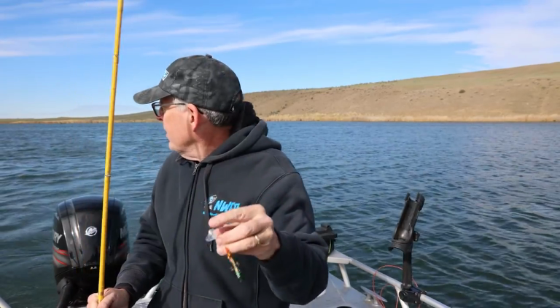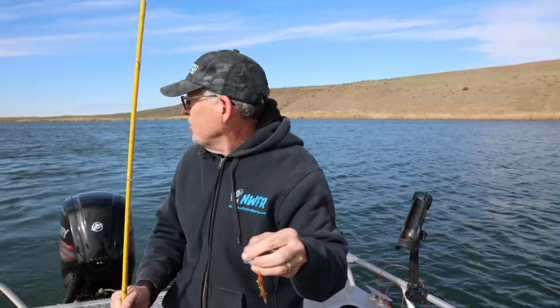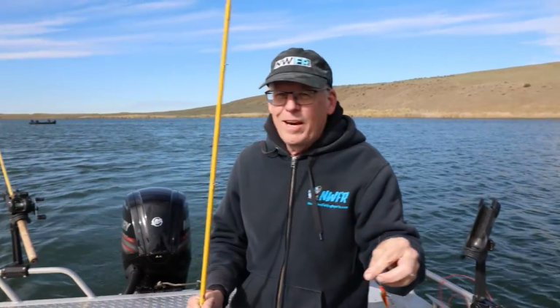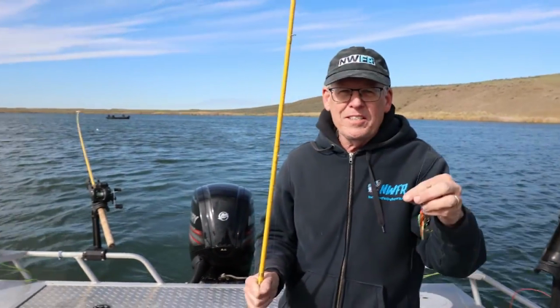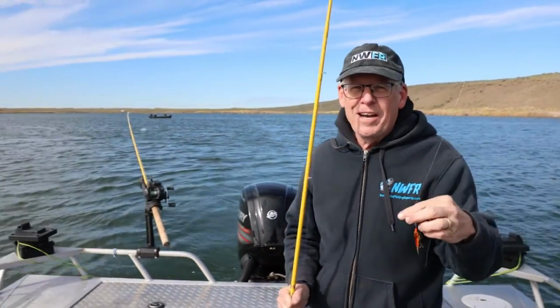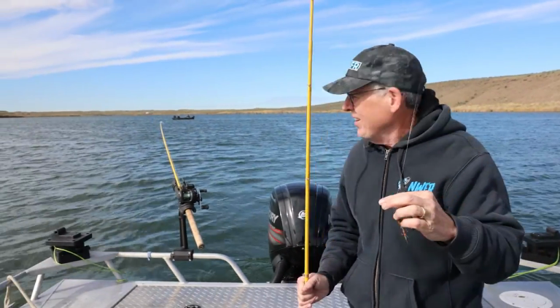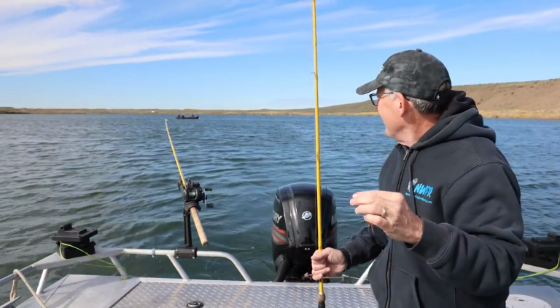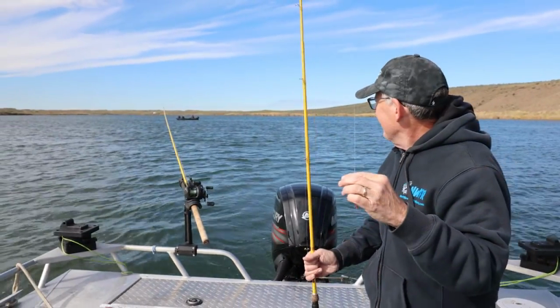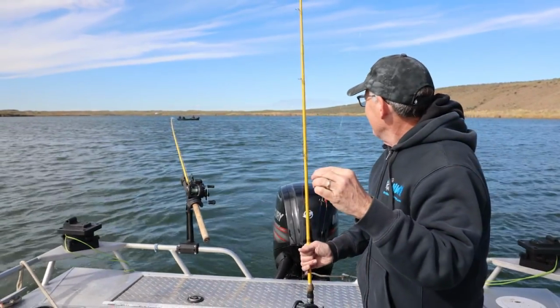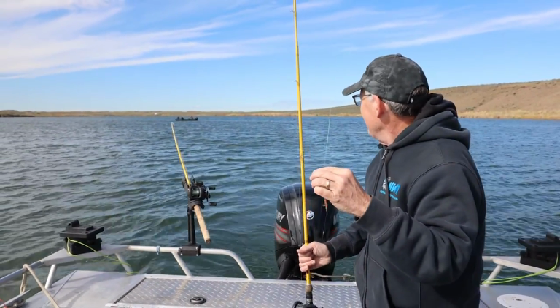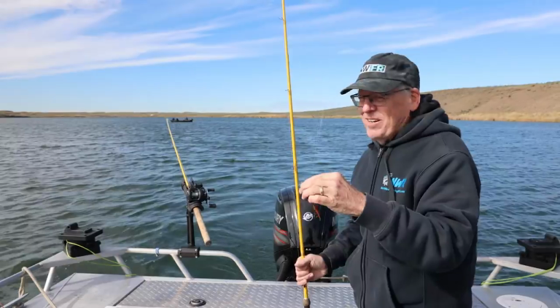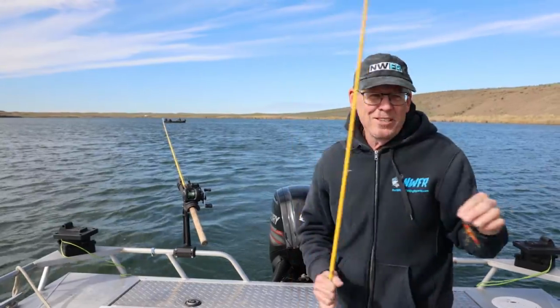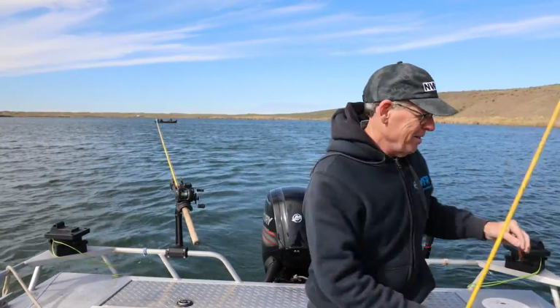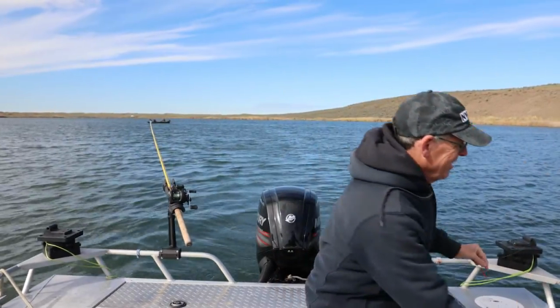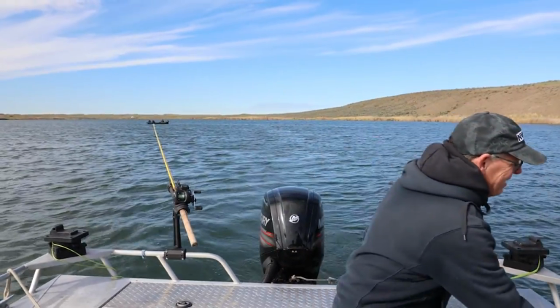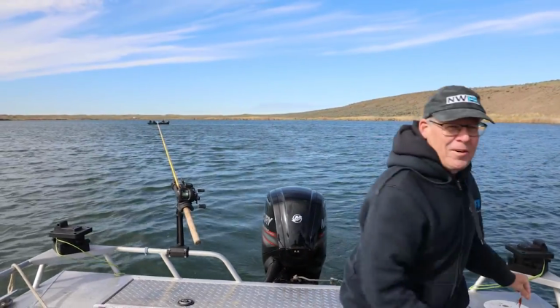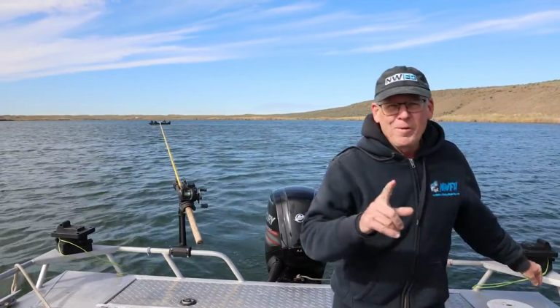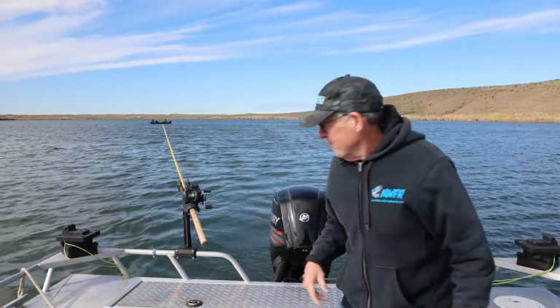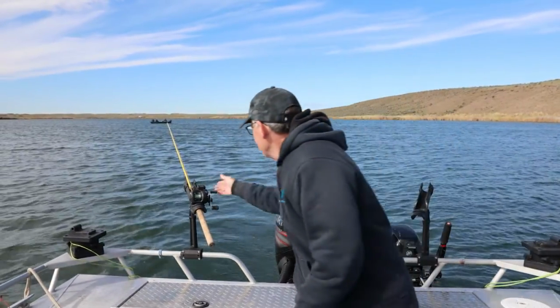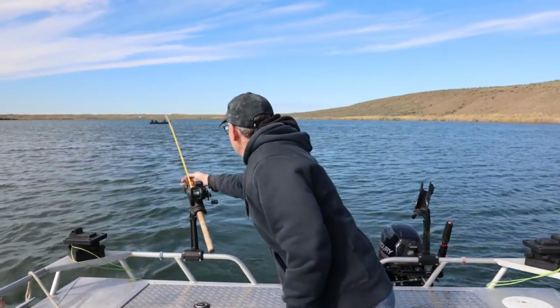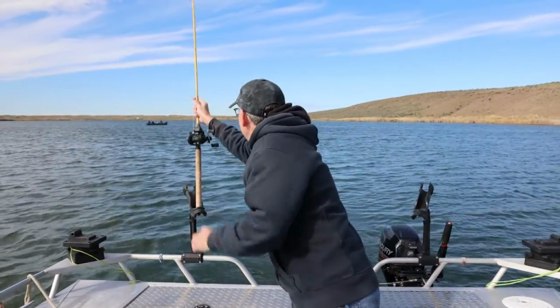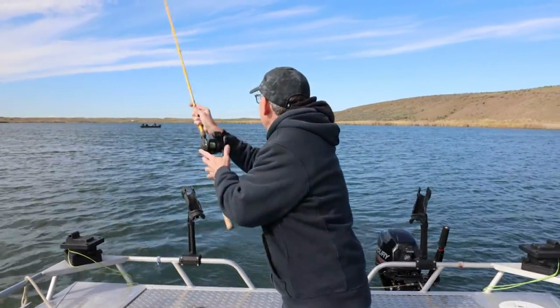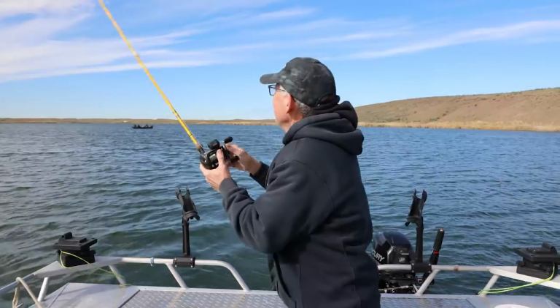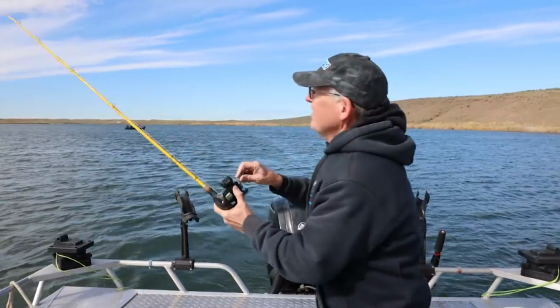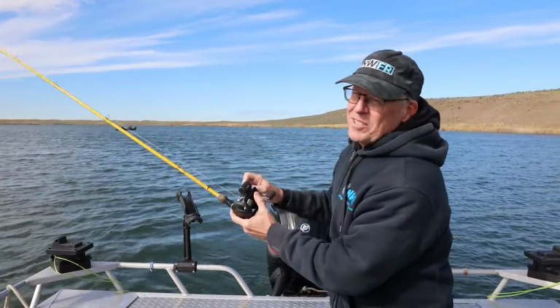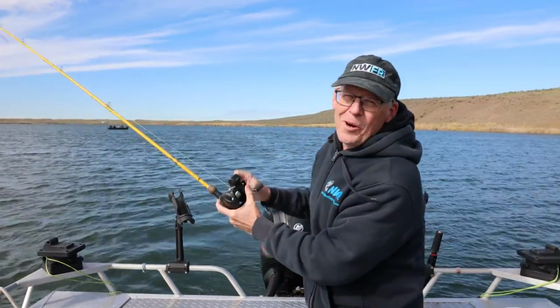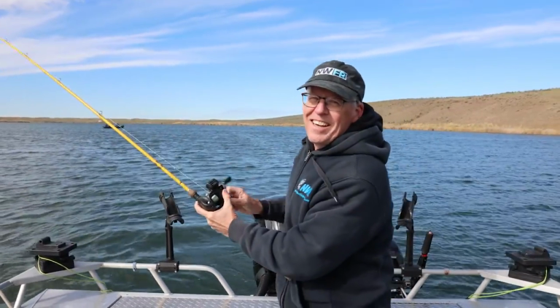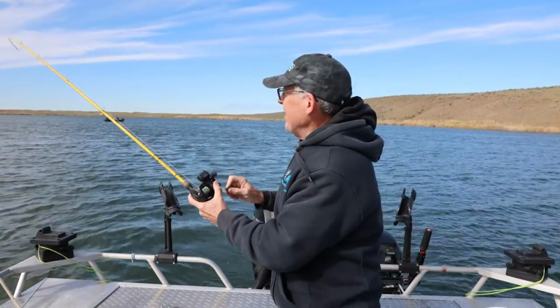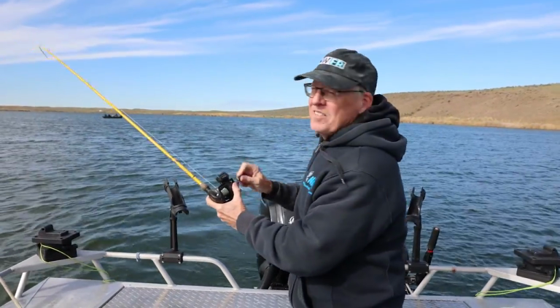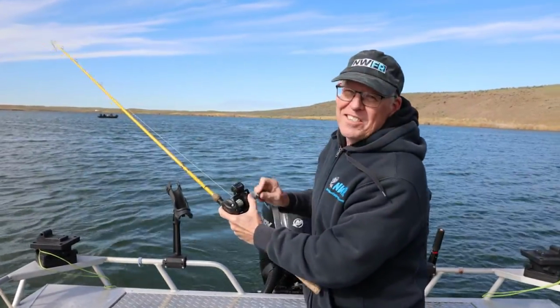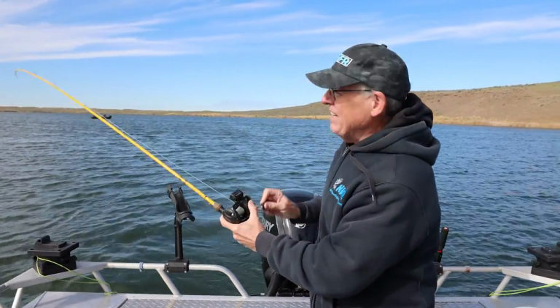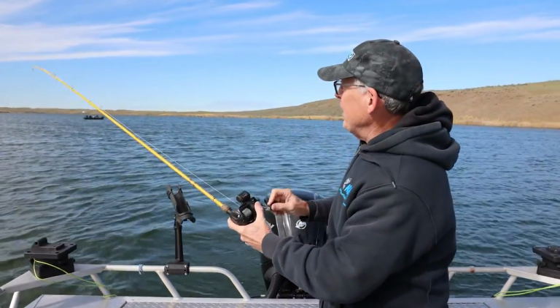We got a fish over there, but let's keep talking. Yeah, there is a fish. Hold on one second, friends. So as you can see — deadly effective.